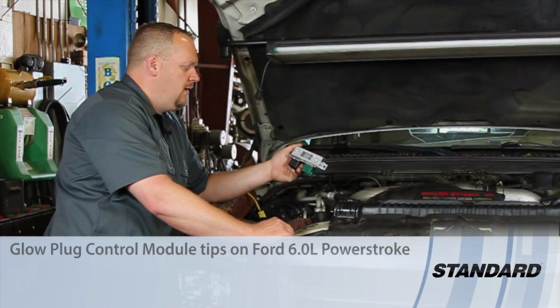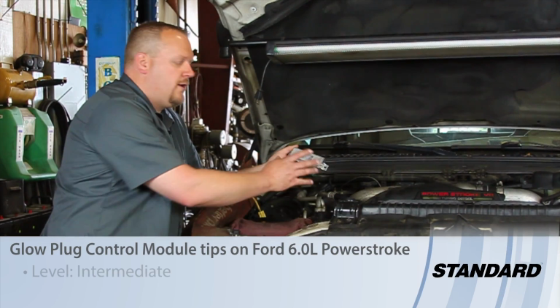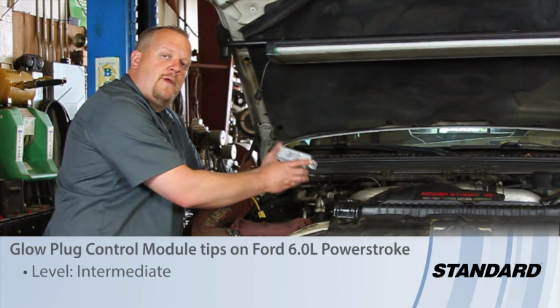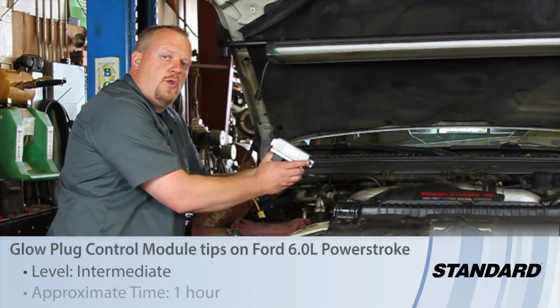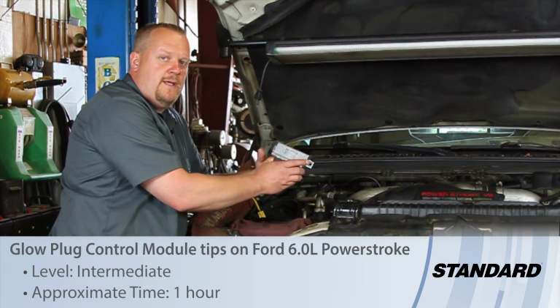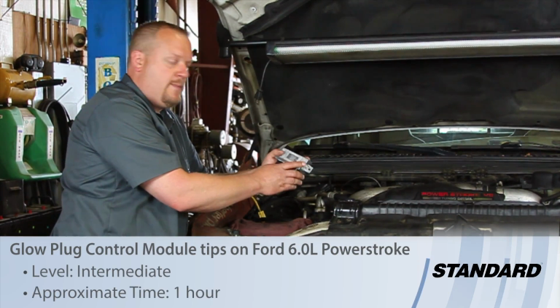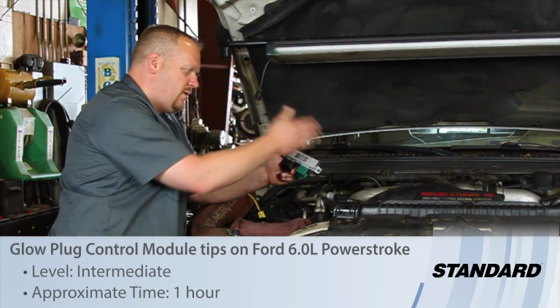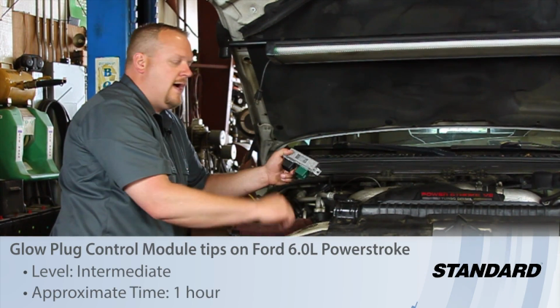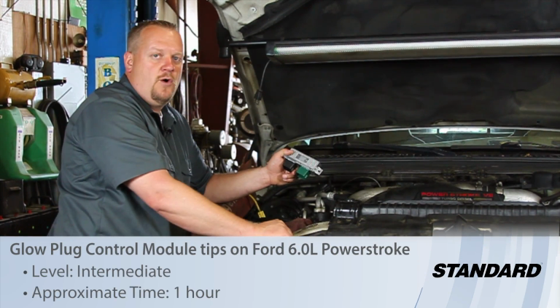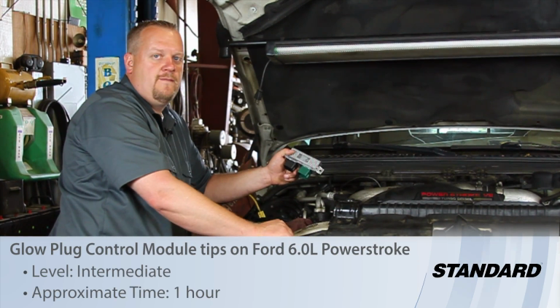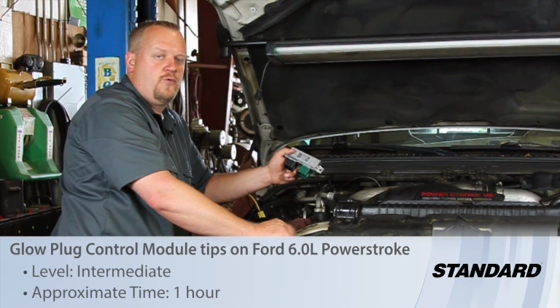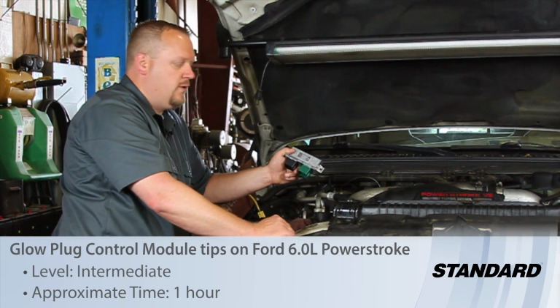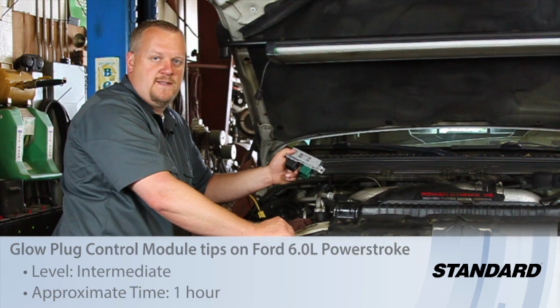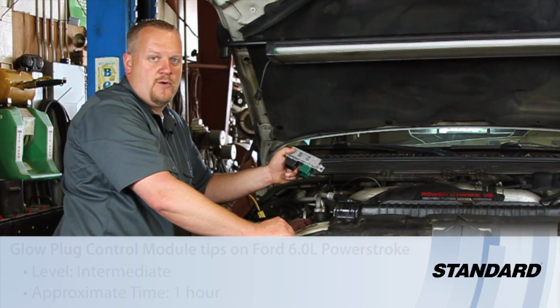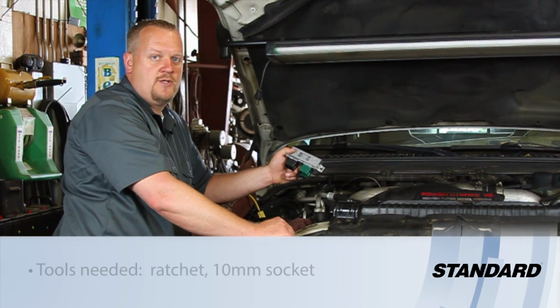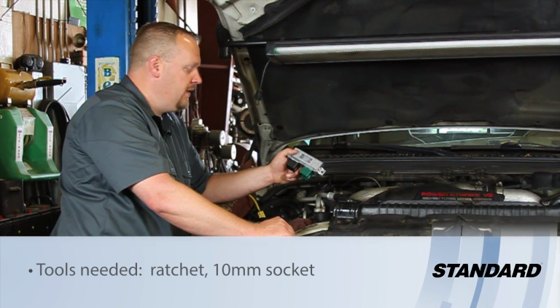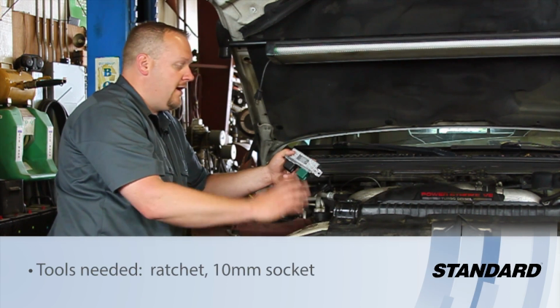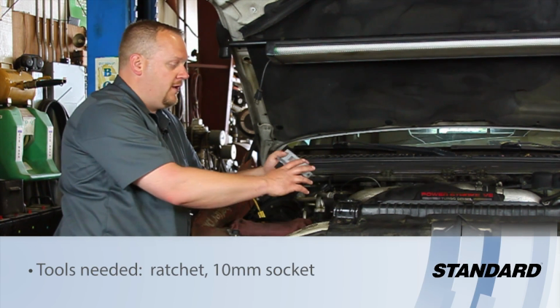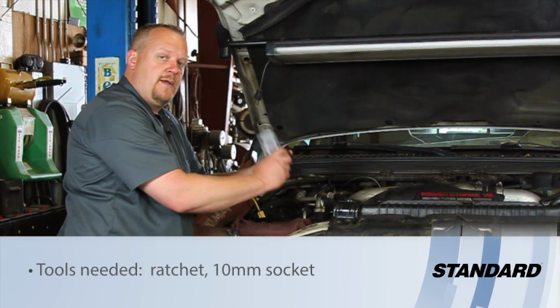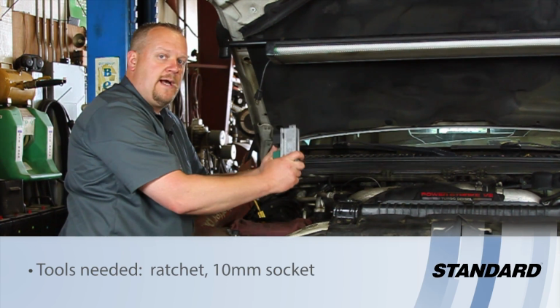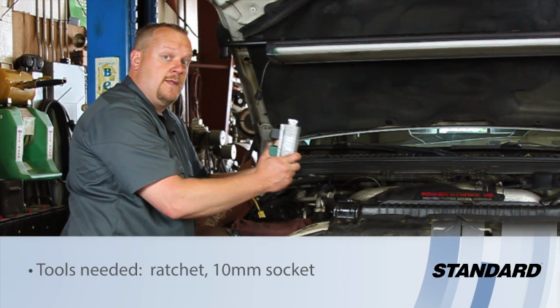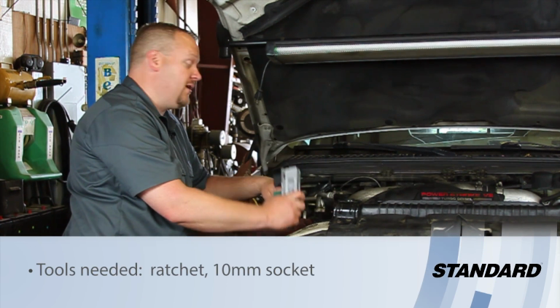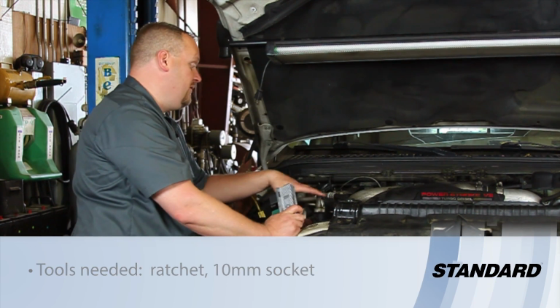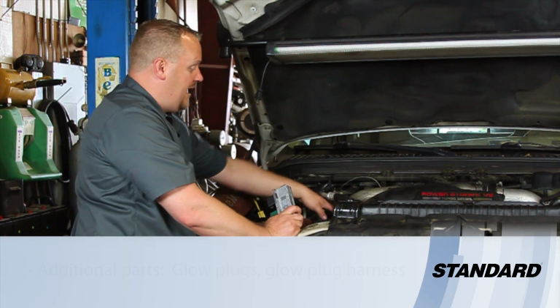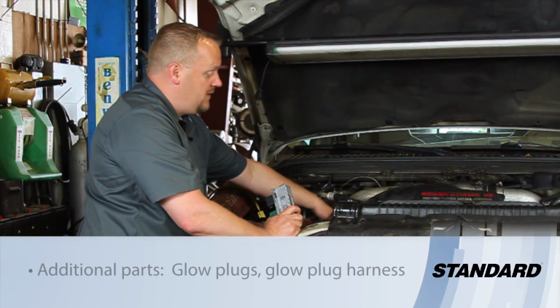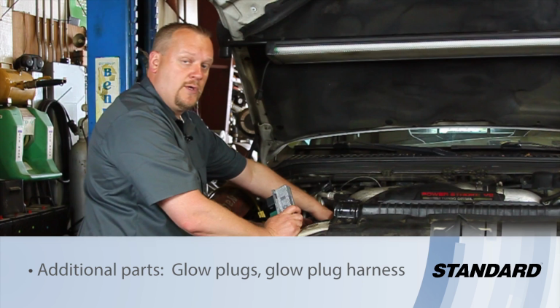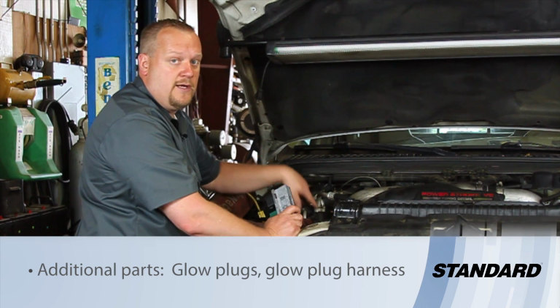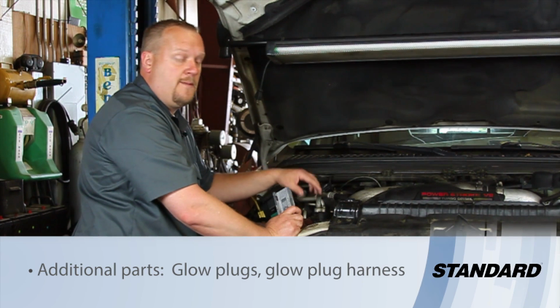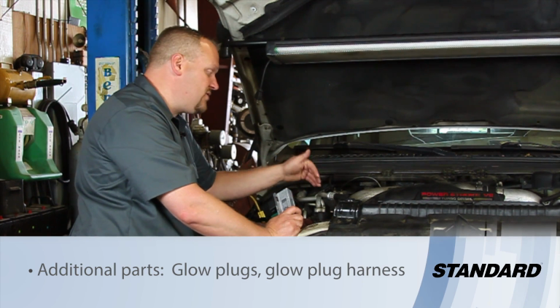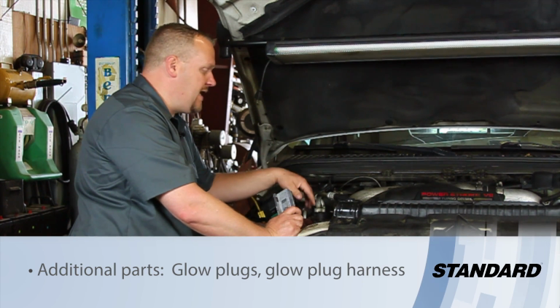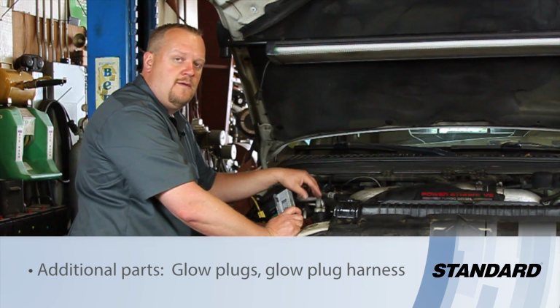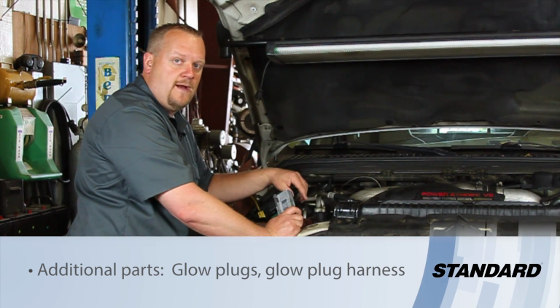Let's take a look at replacing the glow plug control module on this 2003 Ford truck with a six-liter Power Stroke engine. The glow plug control module on this particular engine is located over here on the passenger side valve cover.